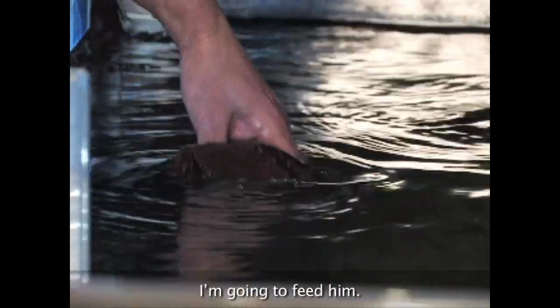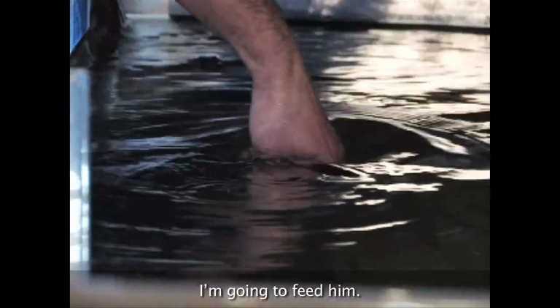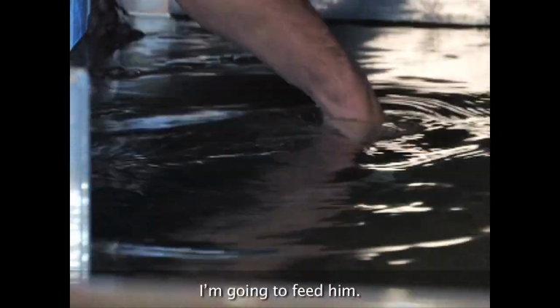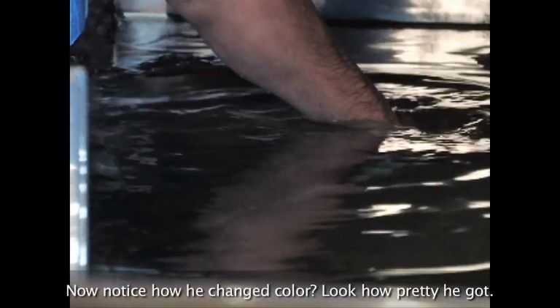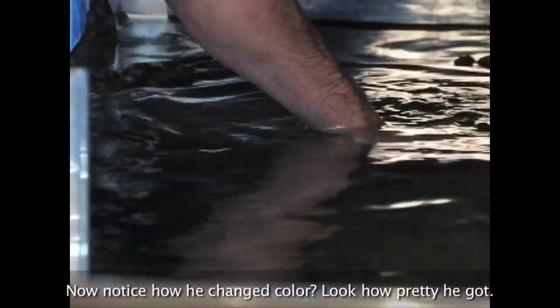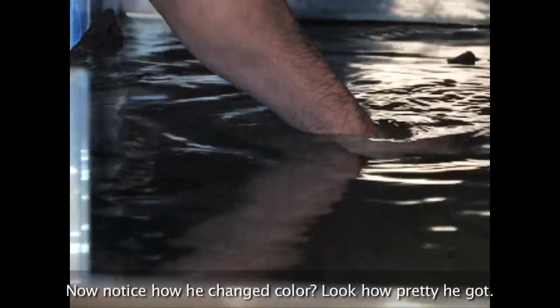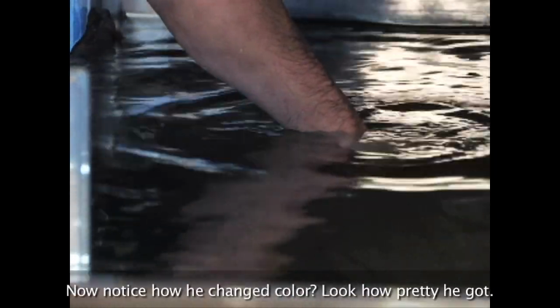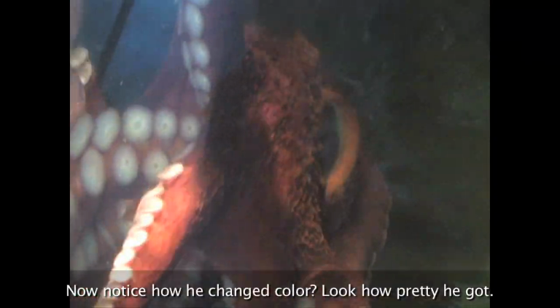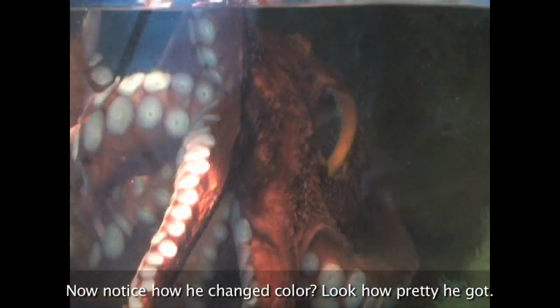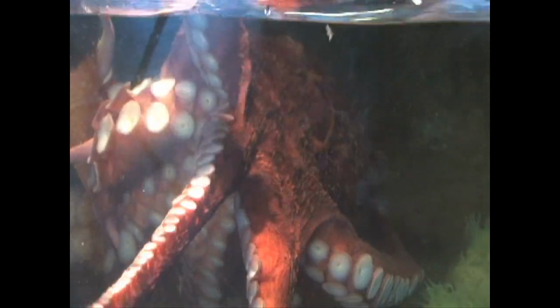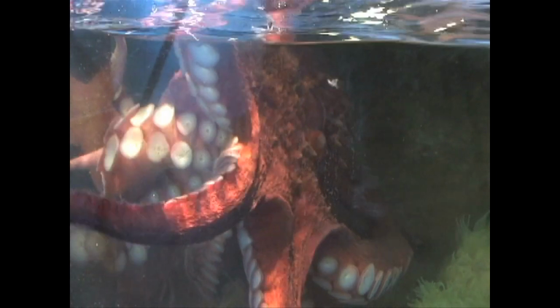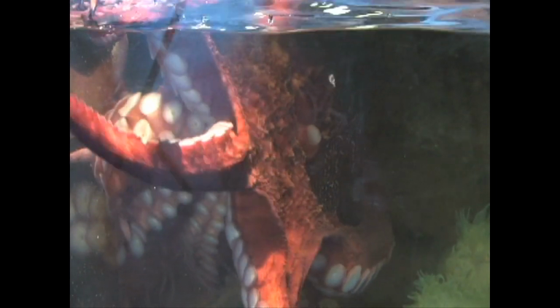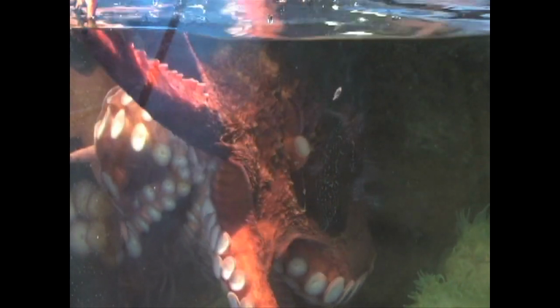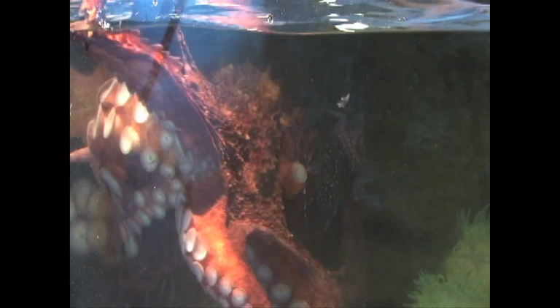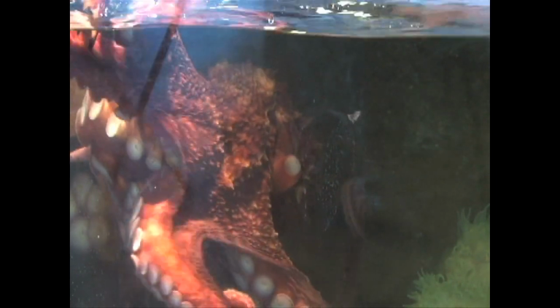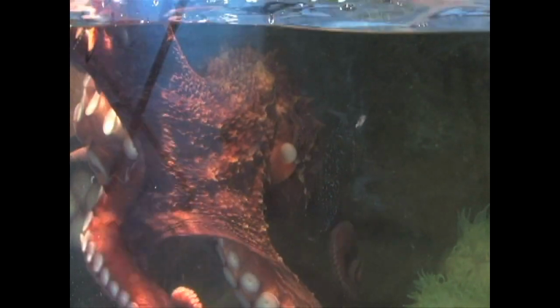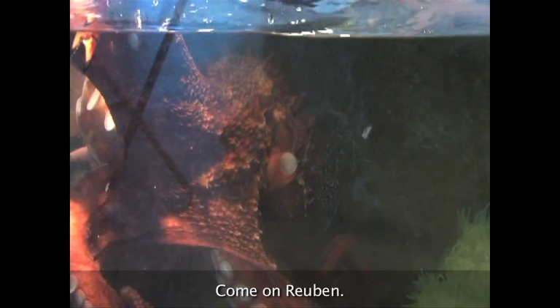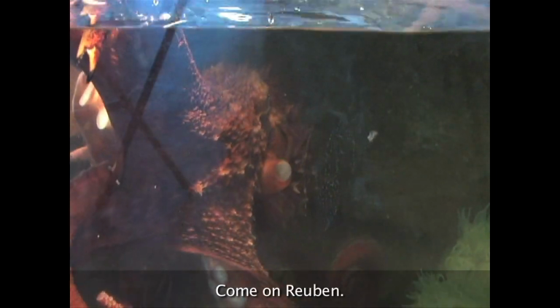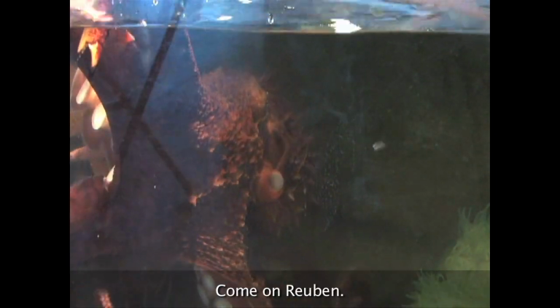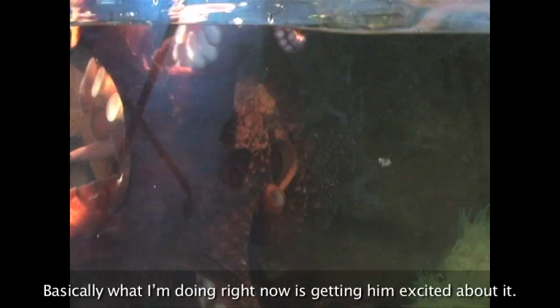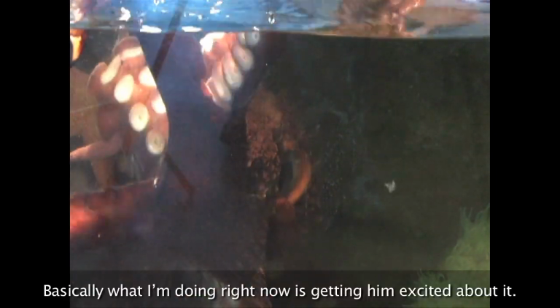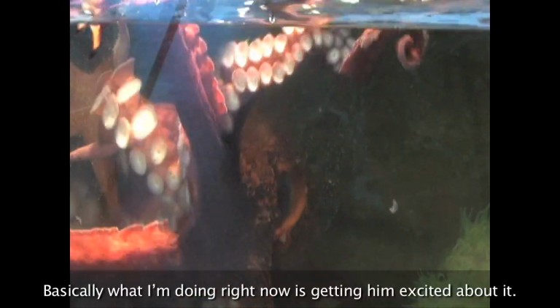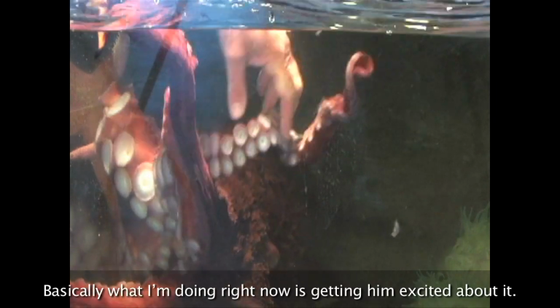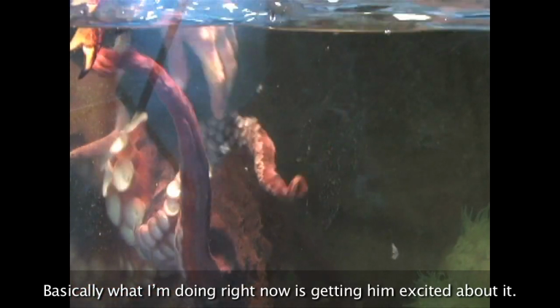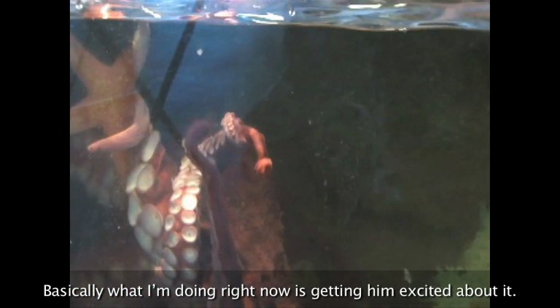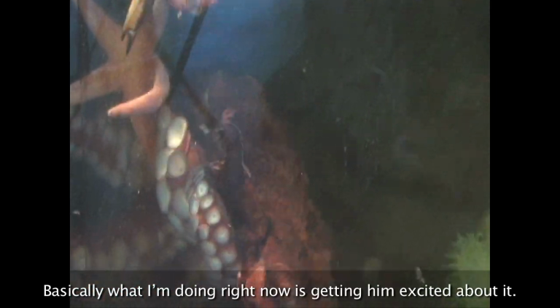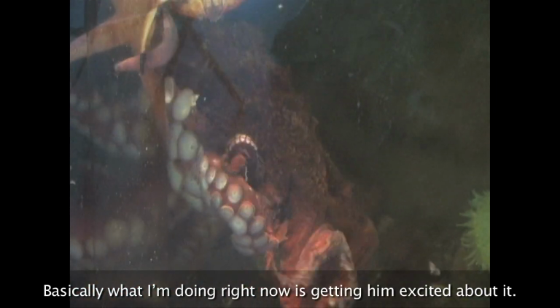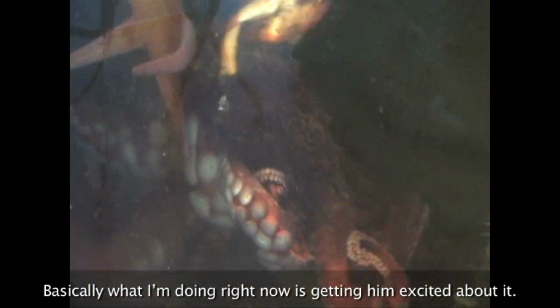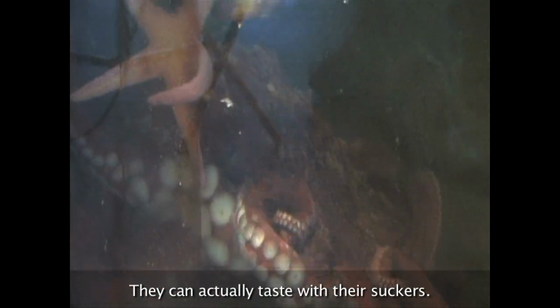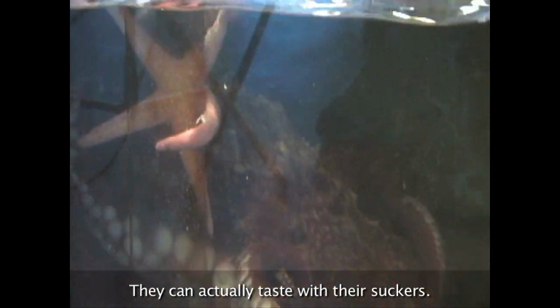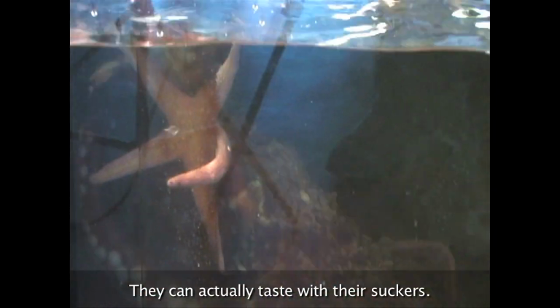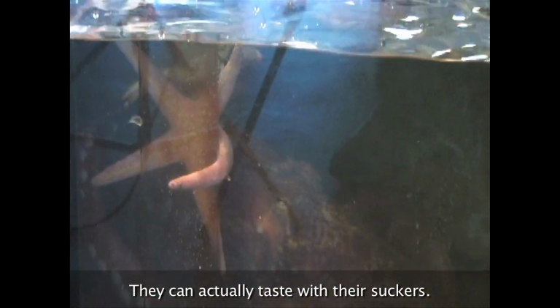I'm gonna feed him. Now notice how he changed color — look how pretty he got. Come on Reuben. Basically what I'm doing right now is getting him excited about it. They can actually taste with their suckers.